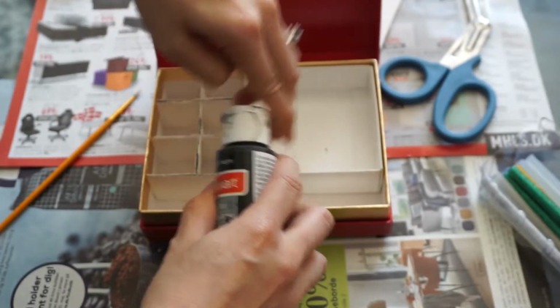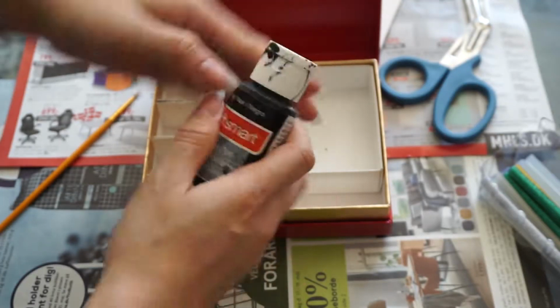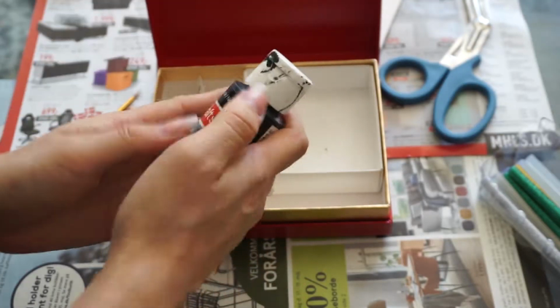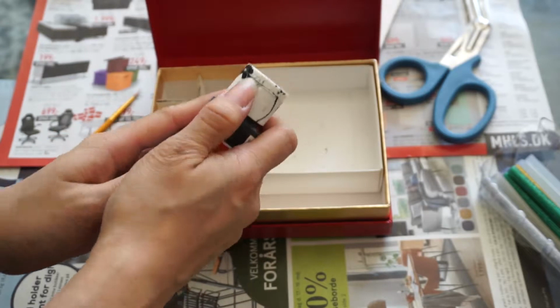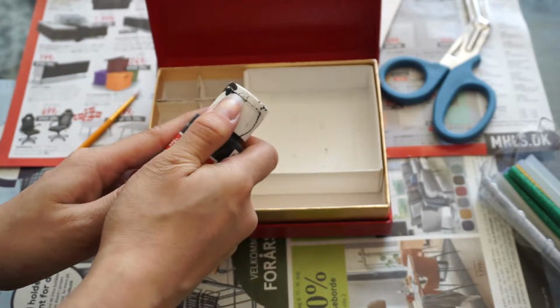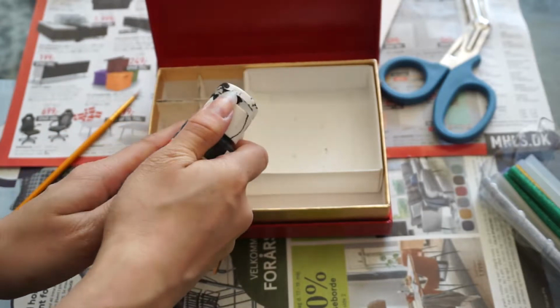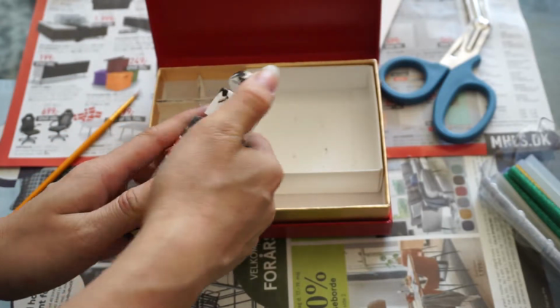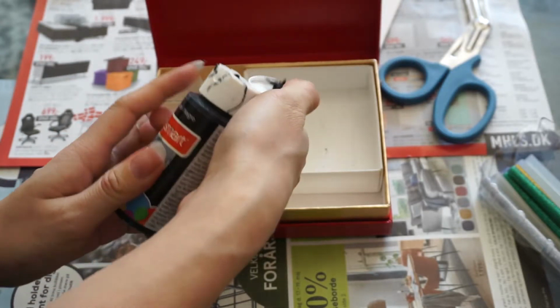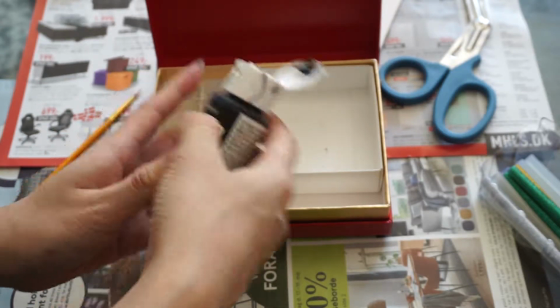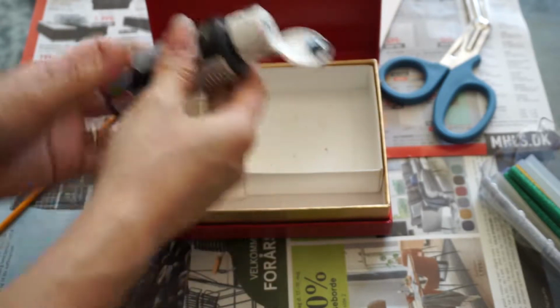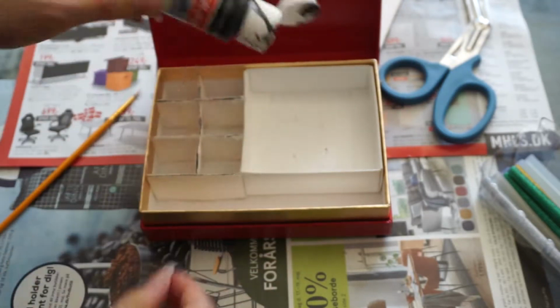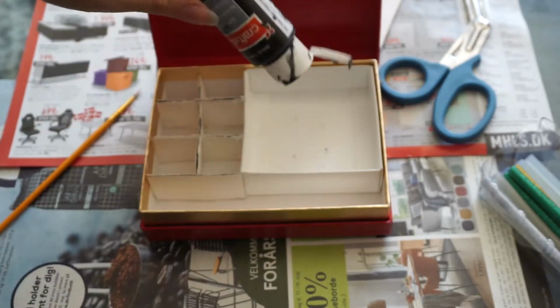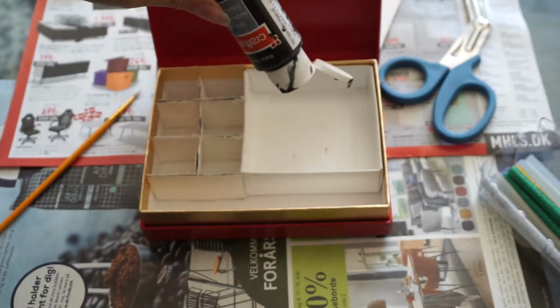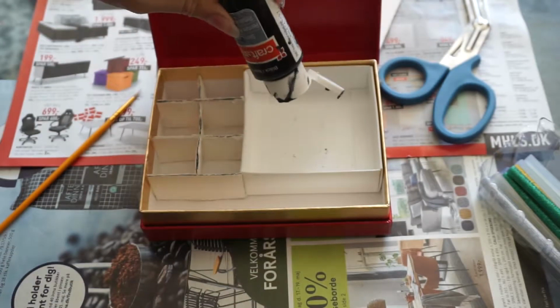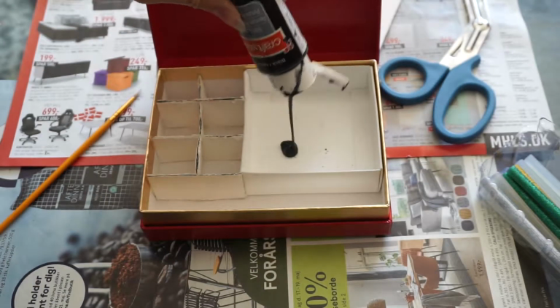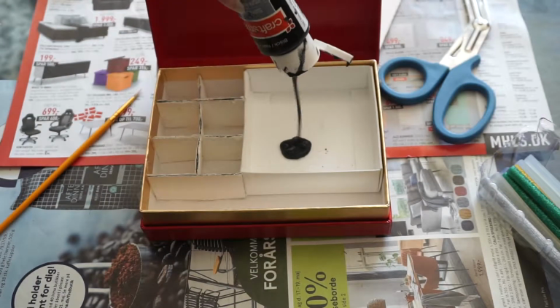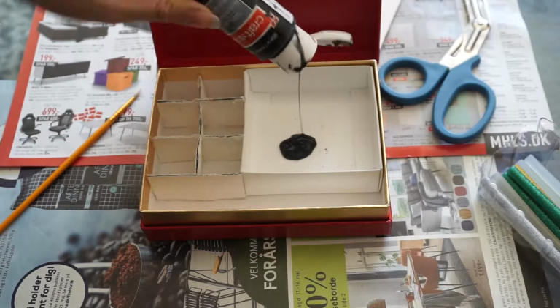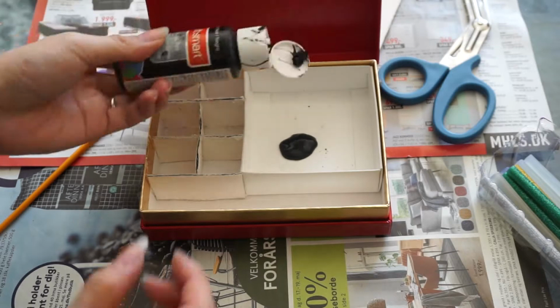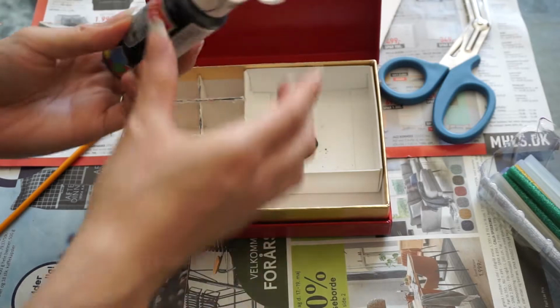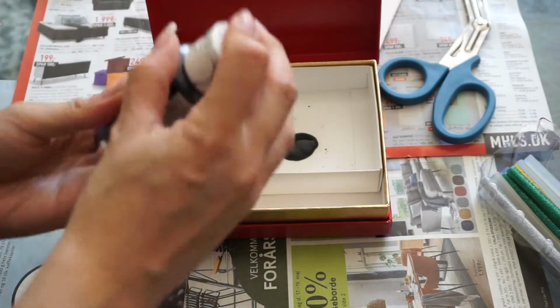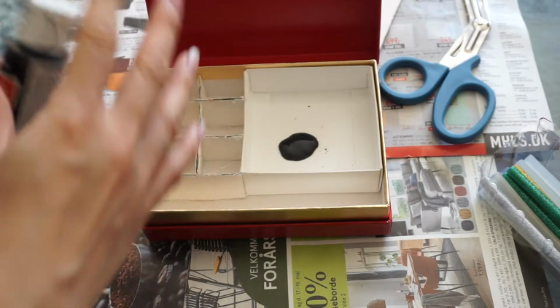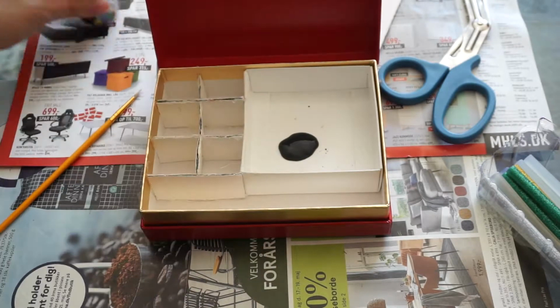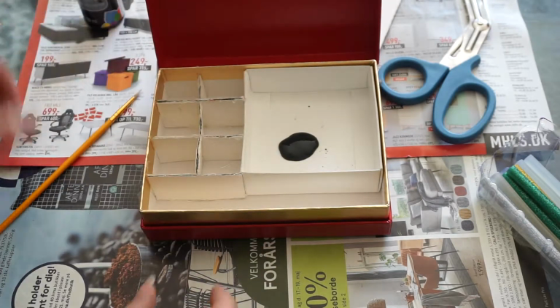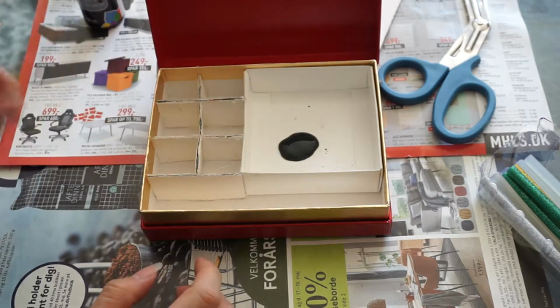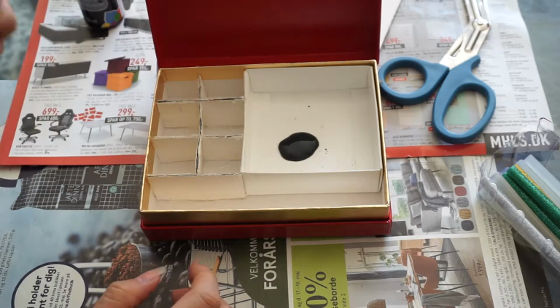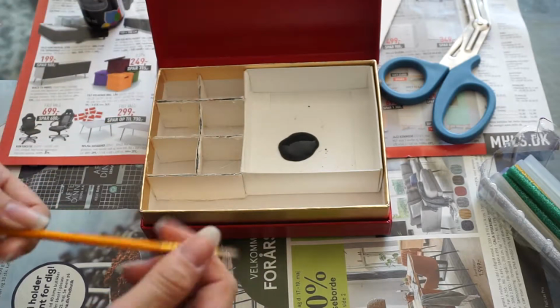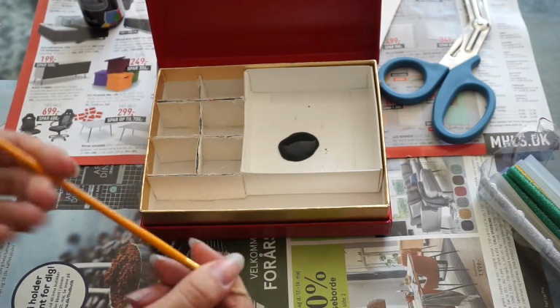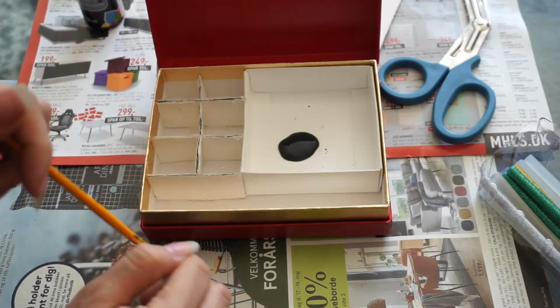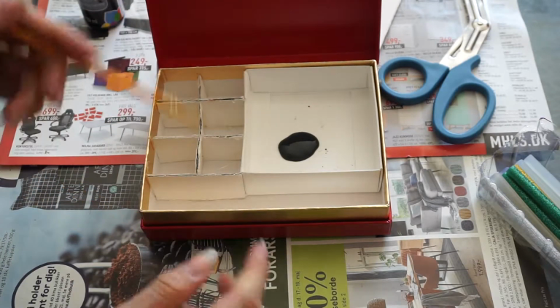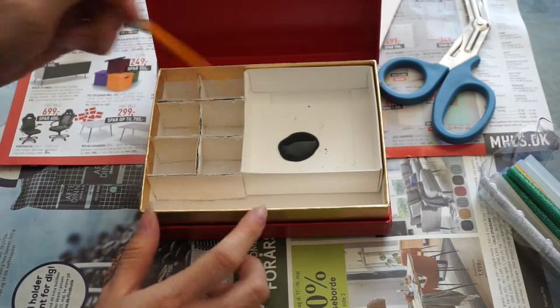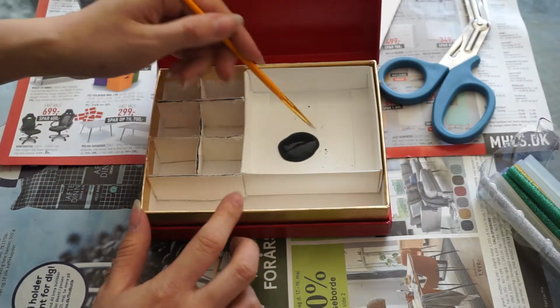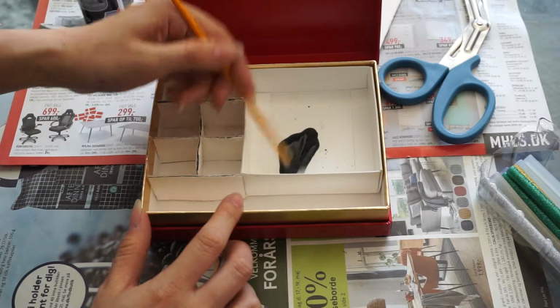I'm going to be coloring the inside with a black acrylic because I definitely don't have enough black nail polish to cover the entirety of the inside. So let's get painting!